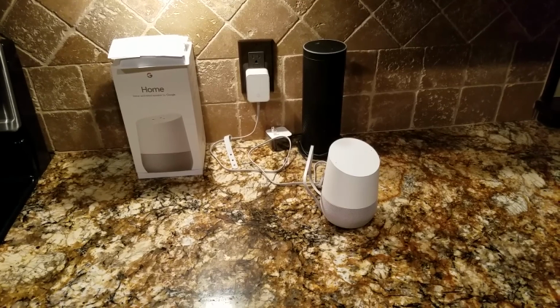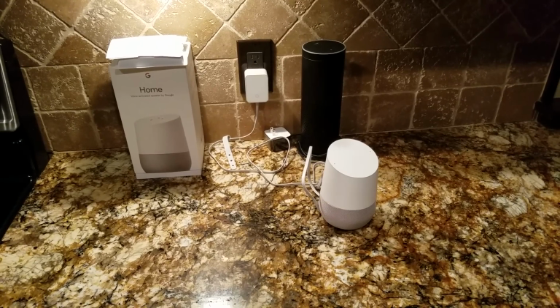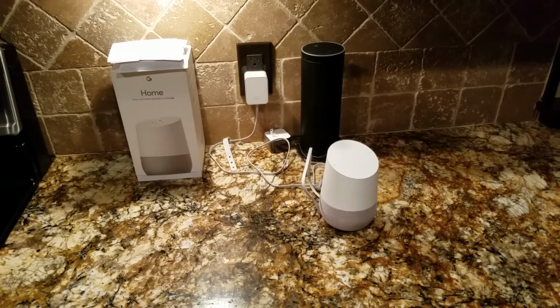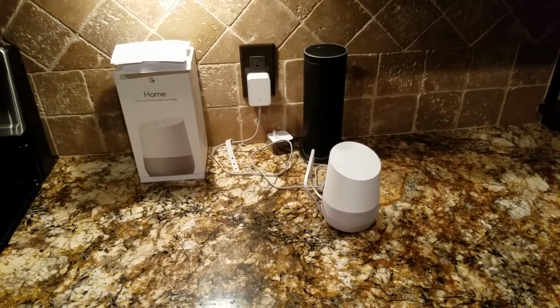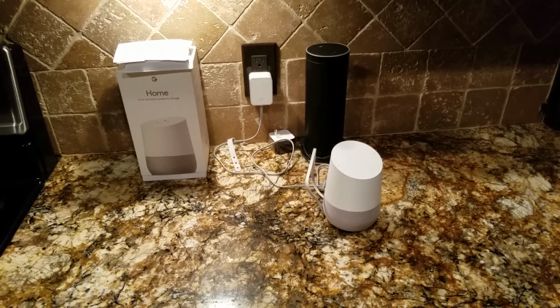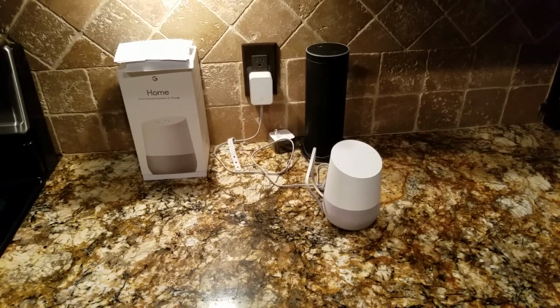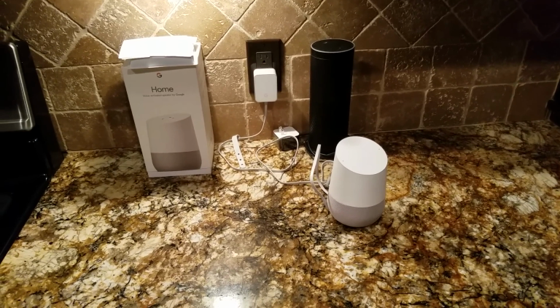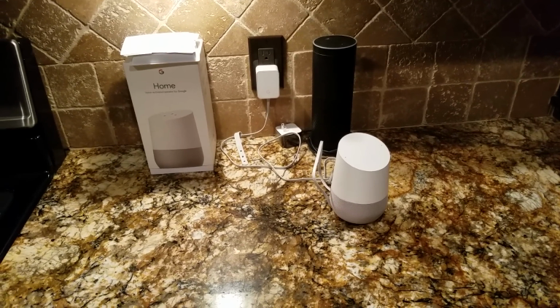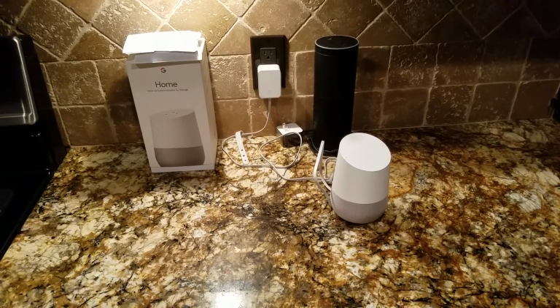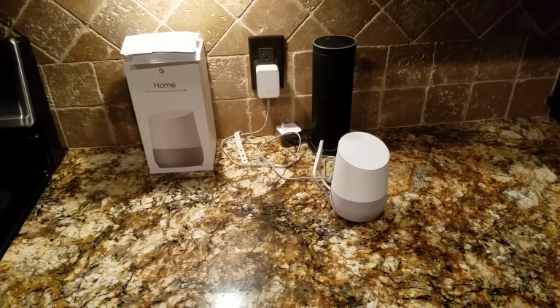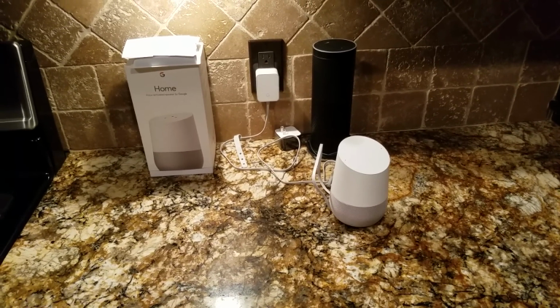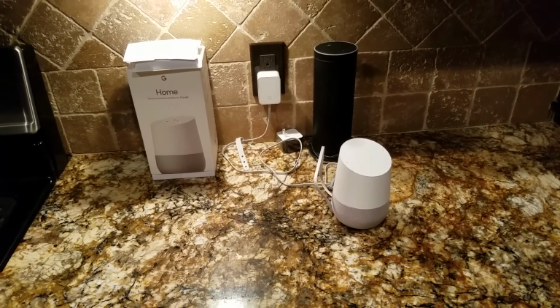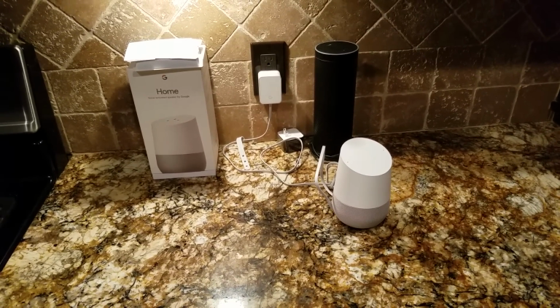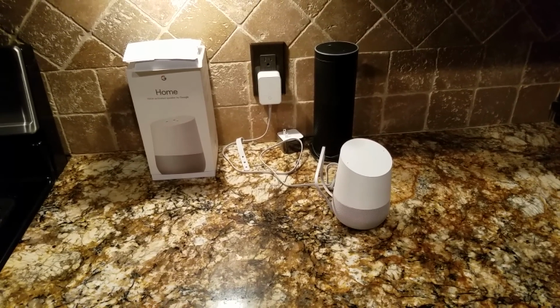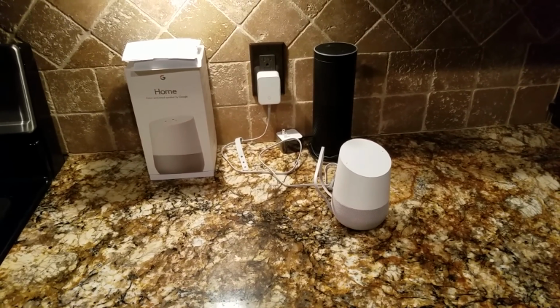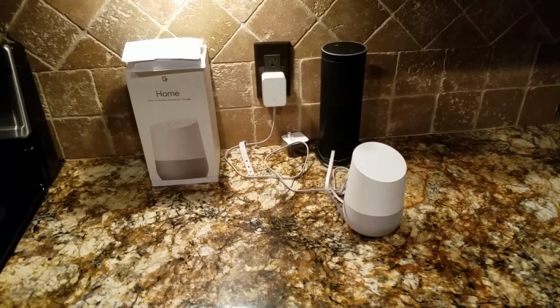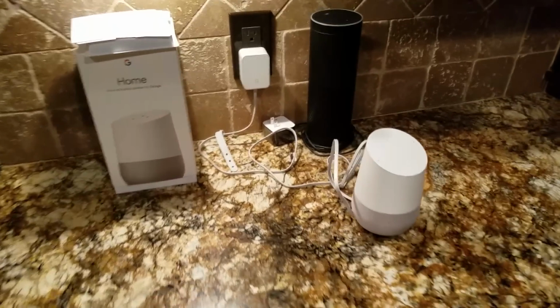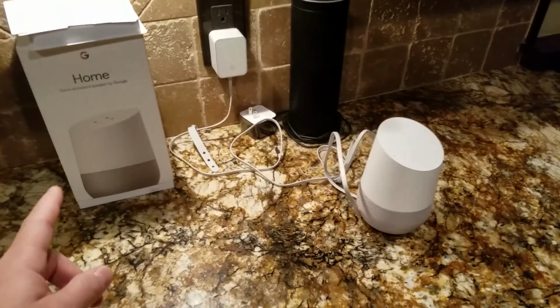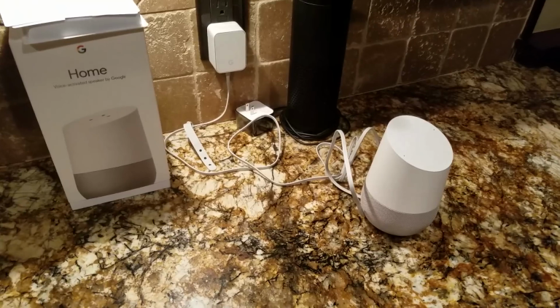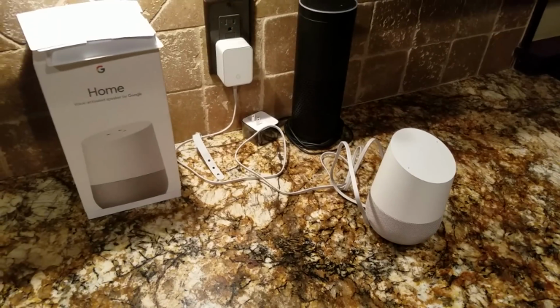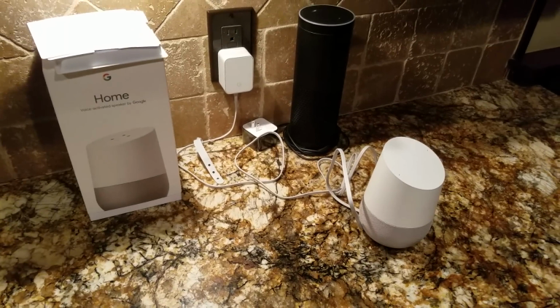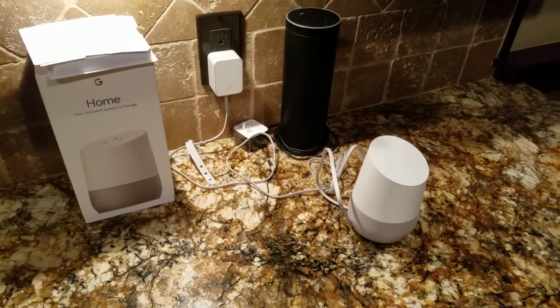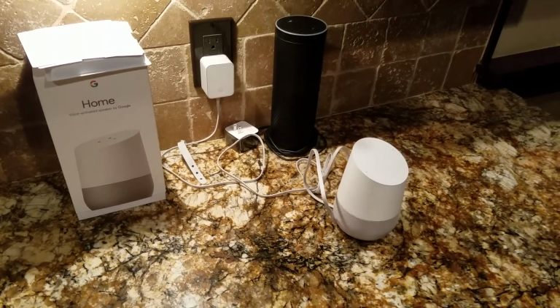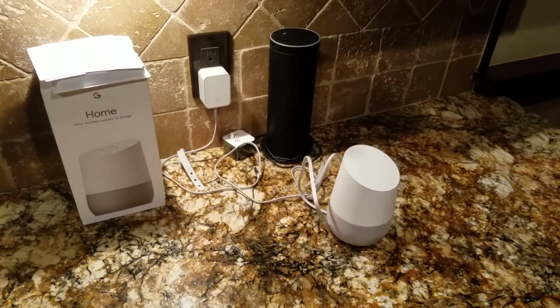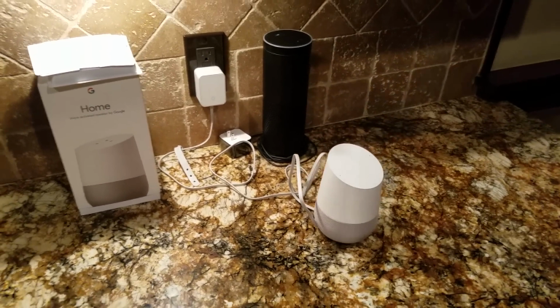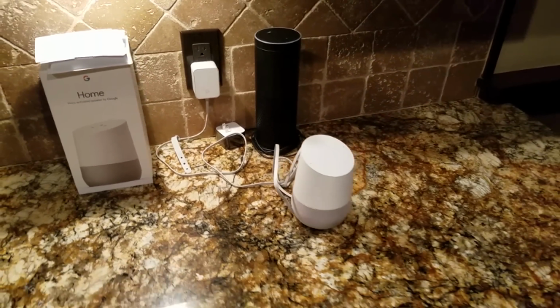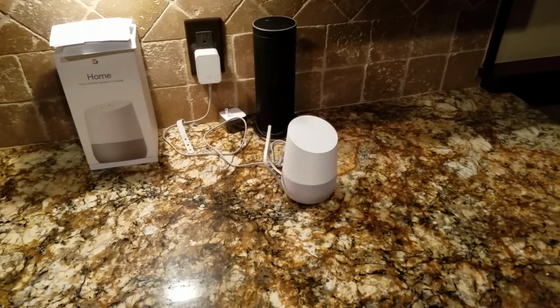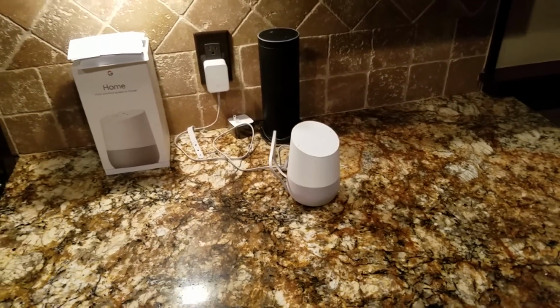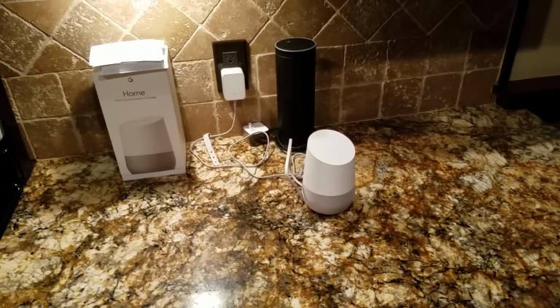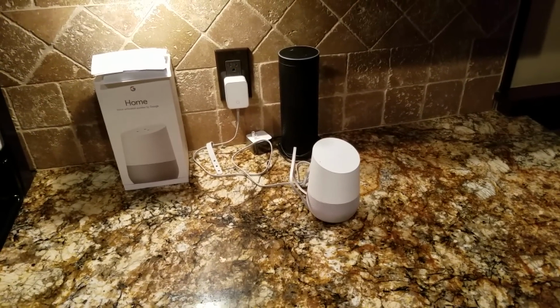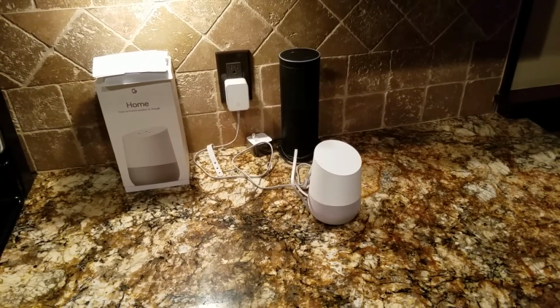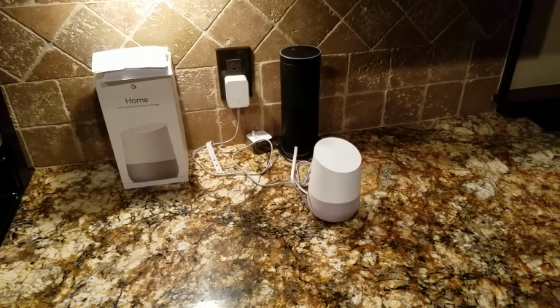This is Ryan with Game Room Solutions and today I'm going to talk a little bit about home automation and some of the things that I have set up here. I just got the new Google Home with Google Assistant put in, and I've started linking it to some of the different smart things in my house.